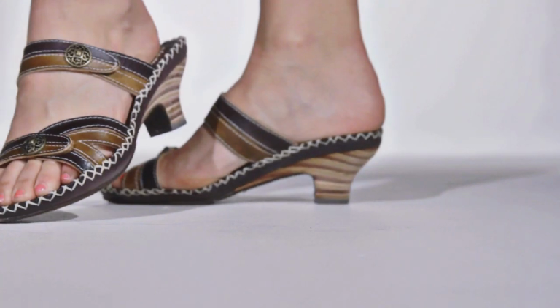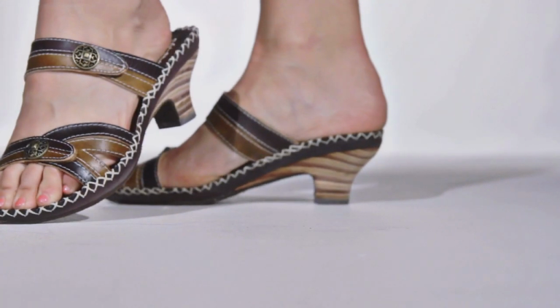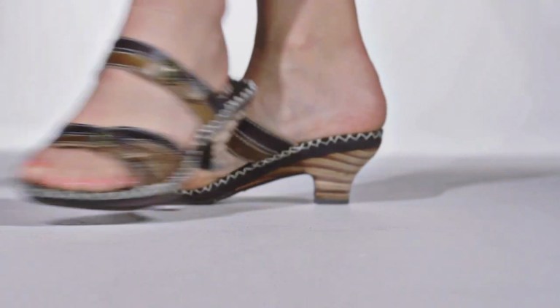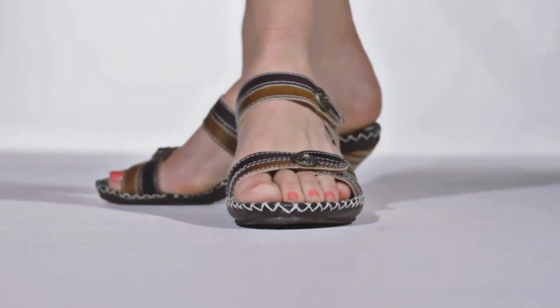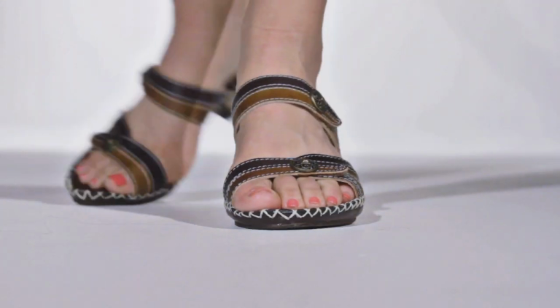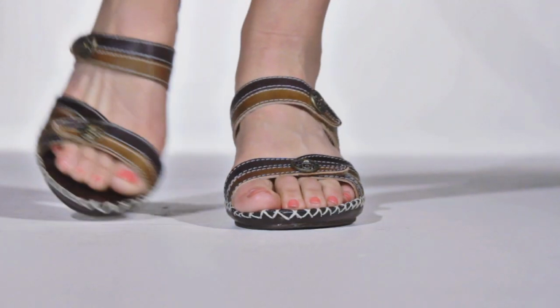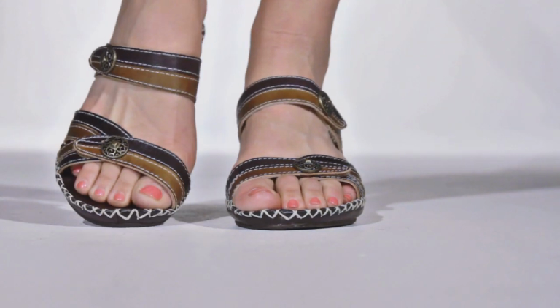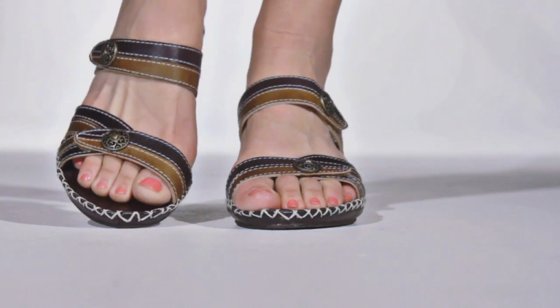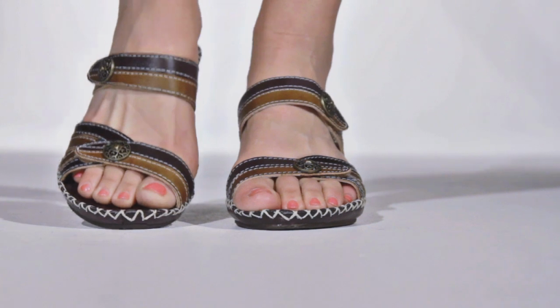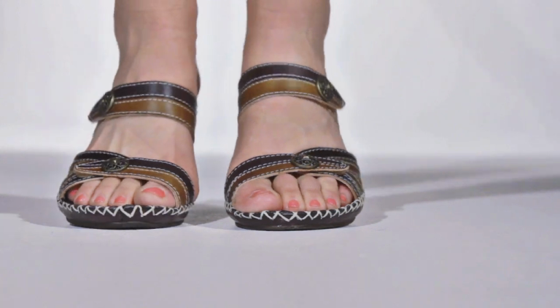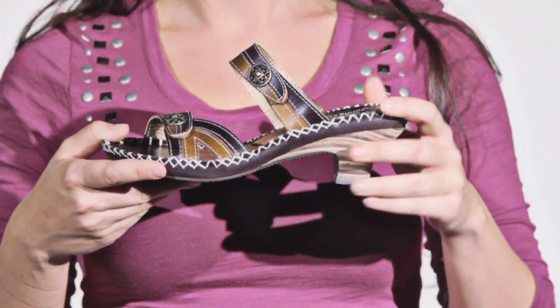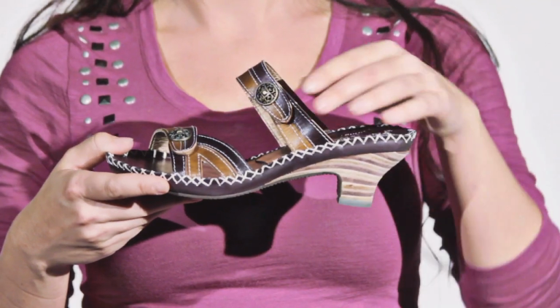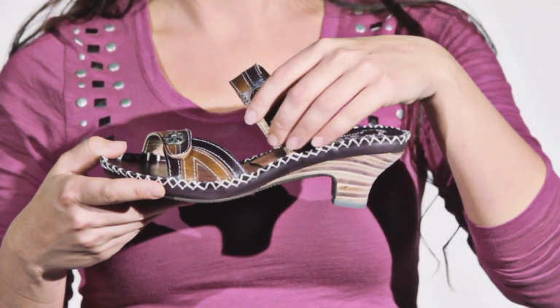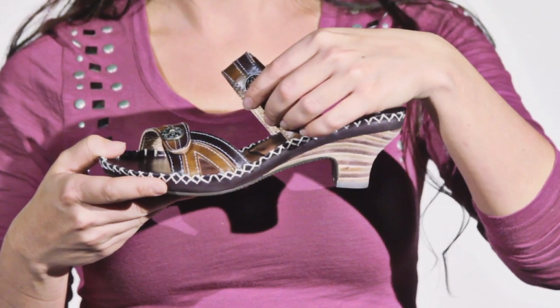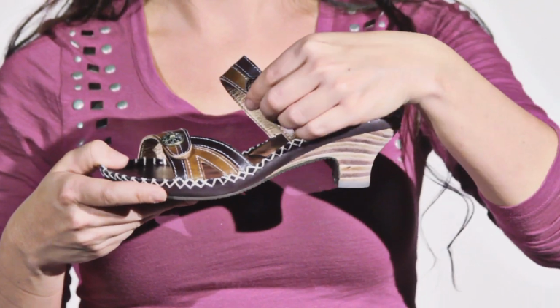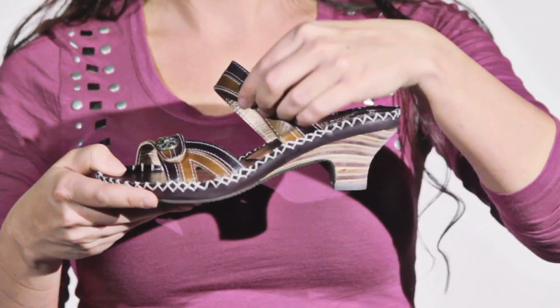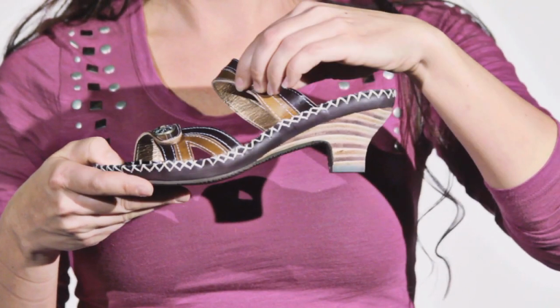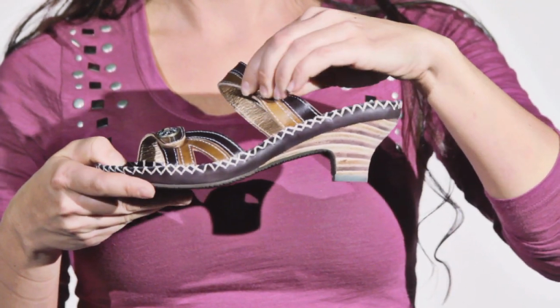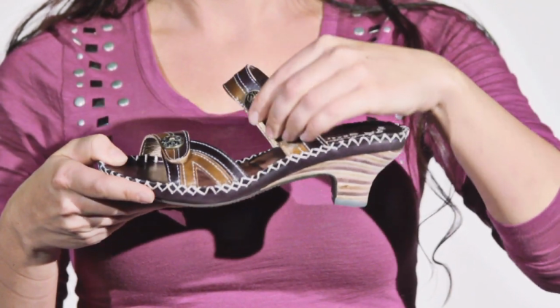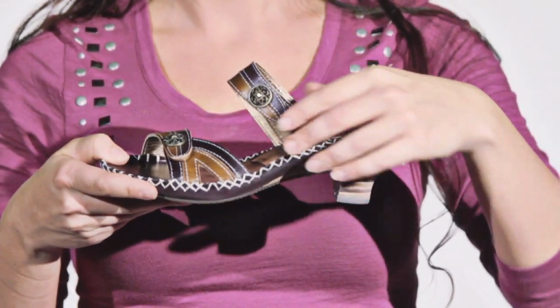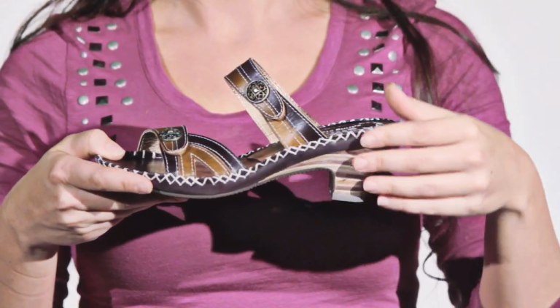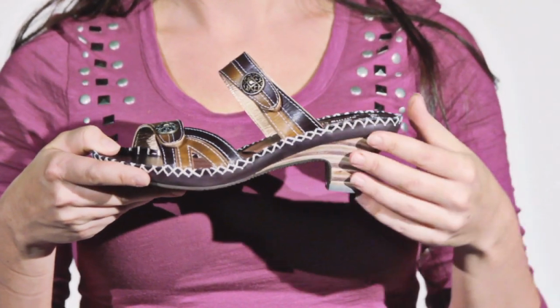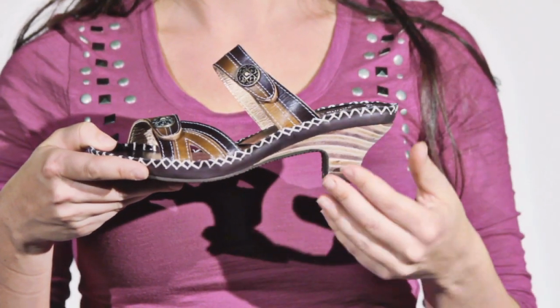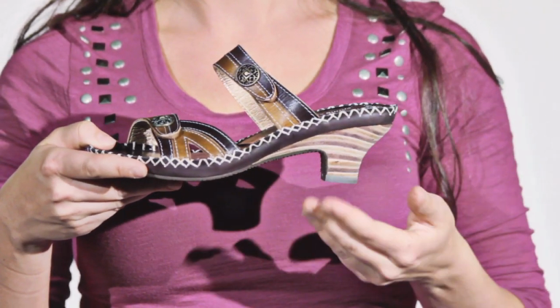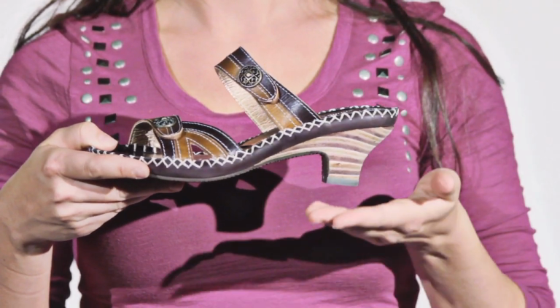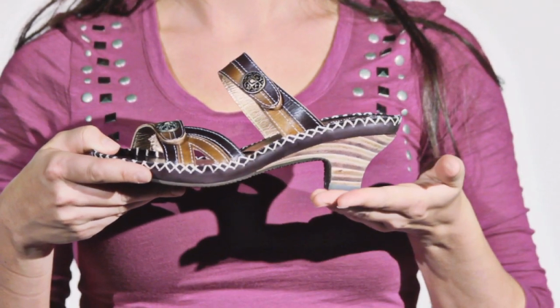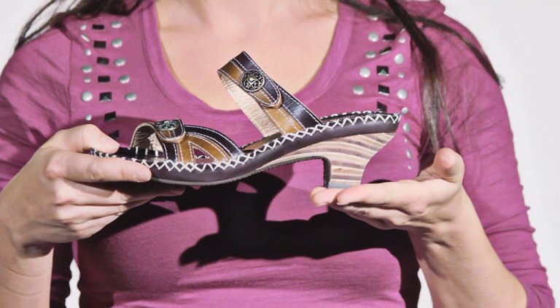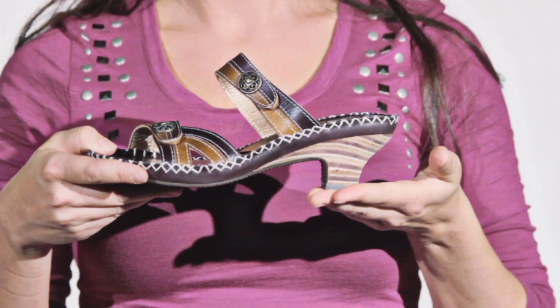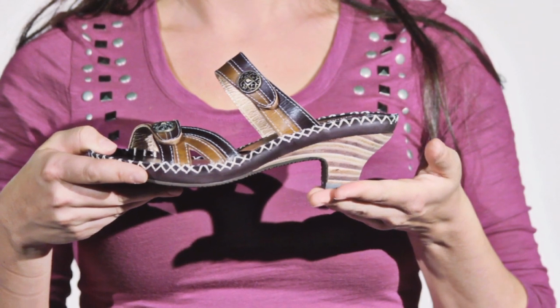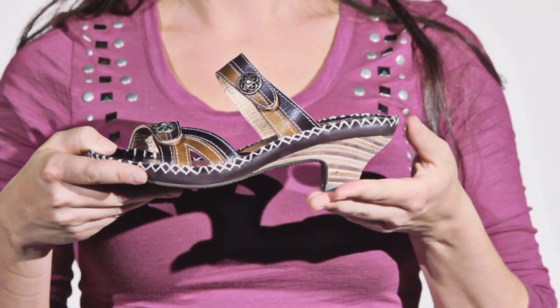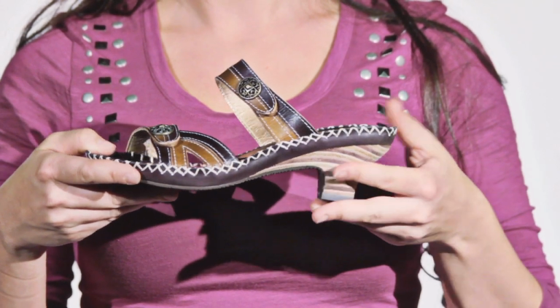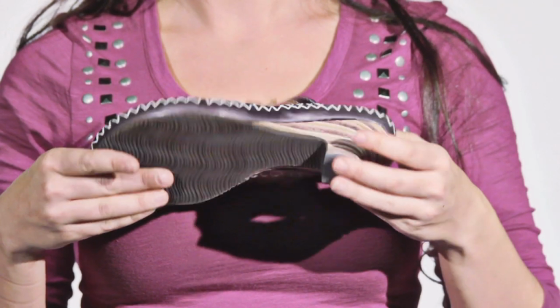Hook-and-loop closures on each strap means you'll have a perfect fit every time. A stacked heel gives you a slight pickup, while the long-lasting rubber sole absorbs shock.